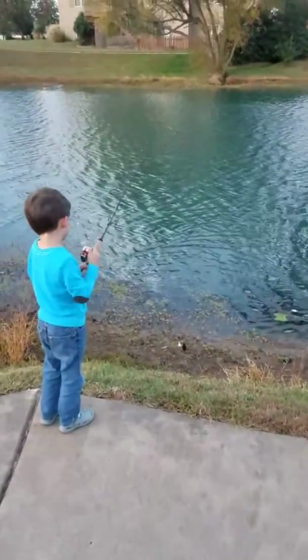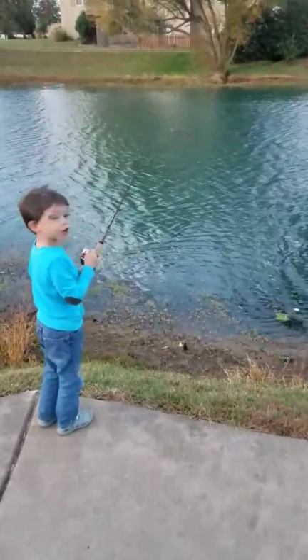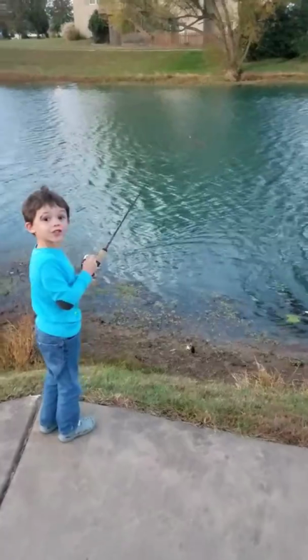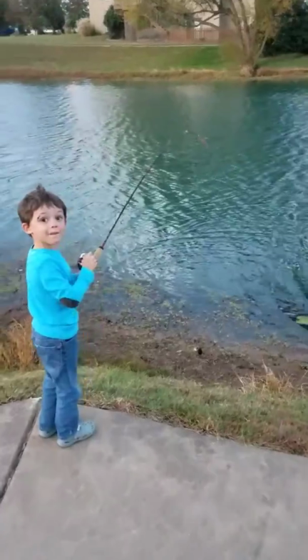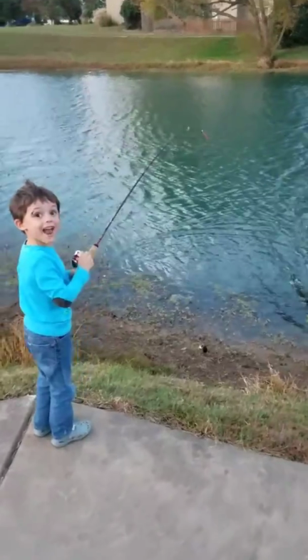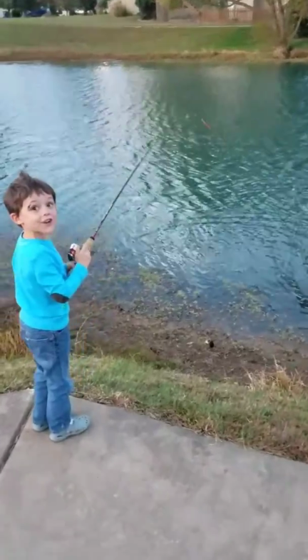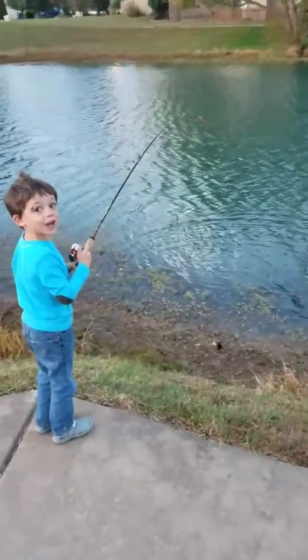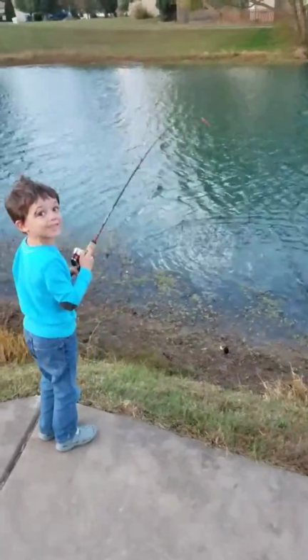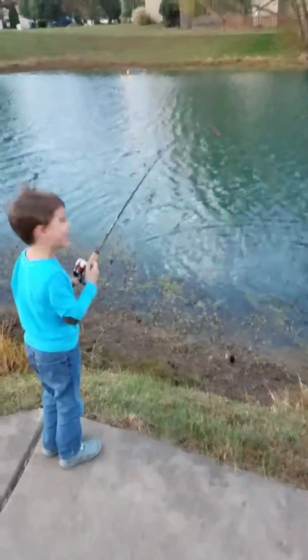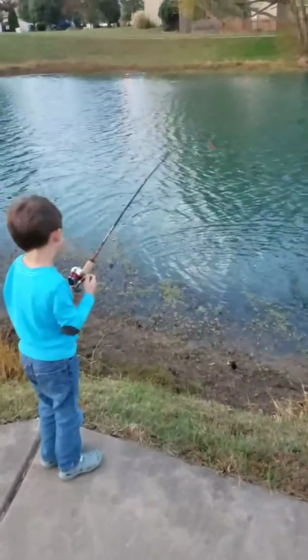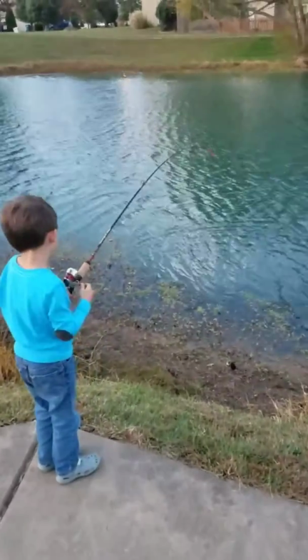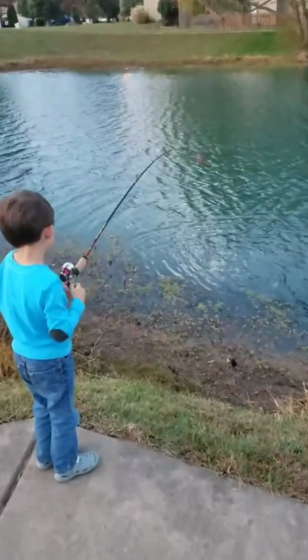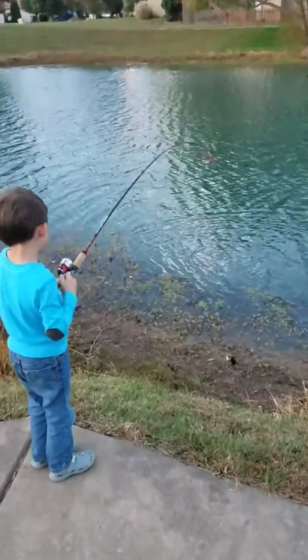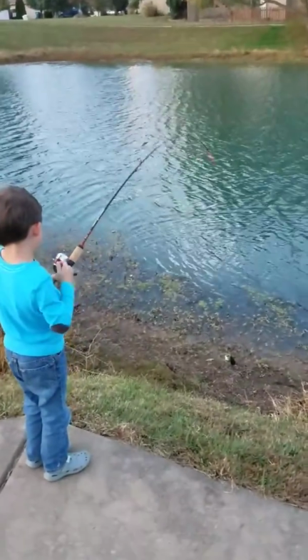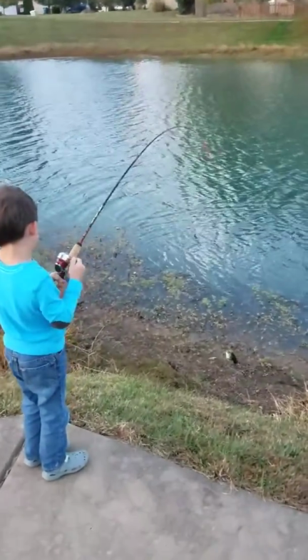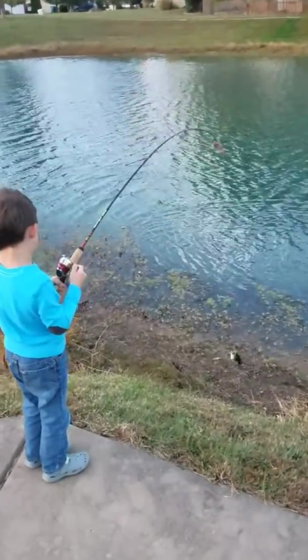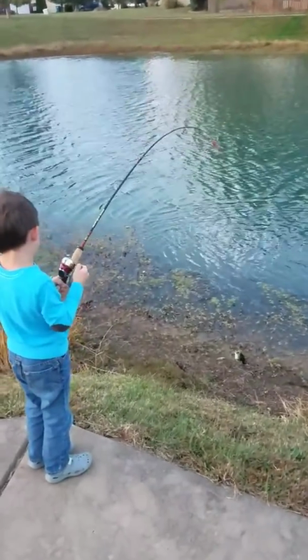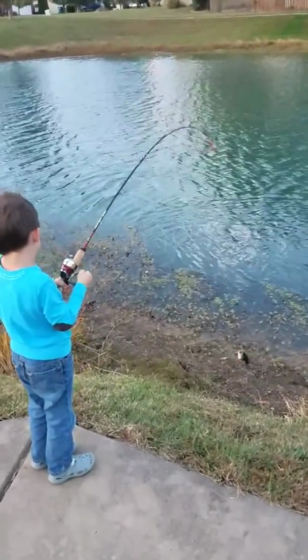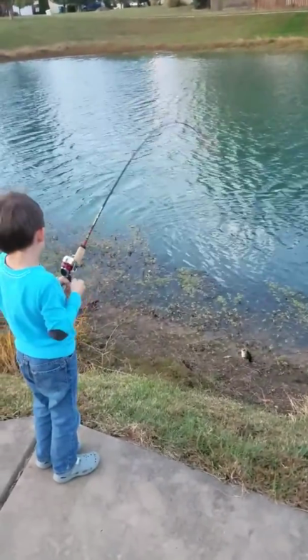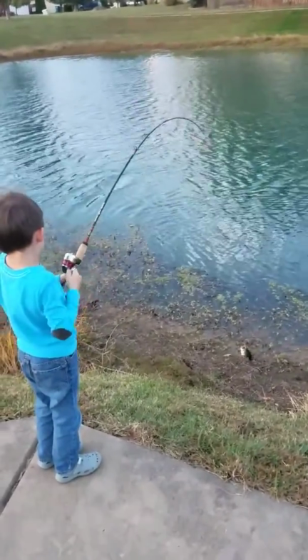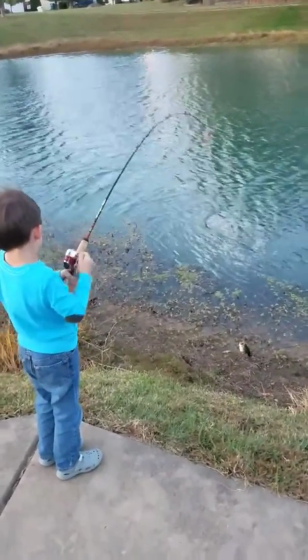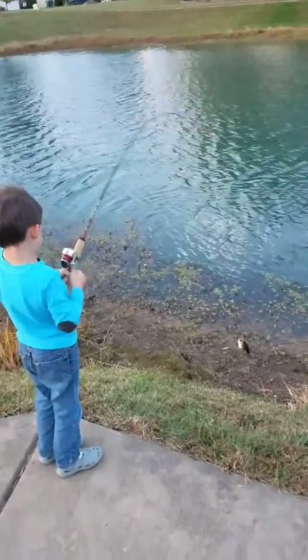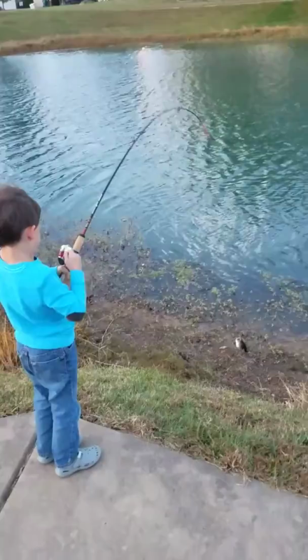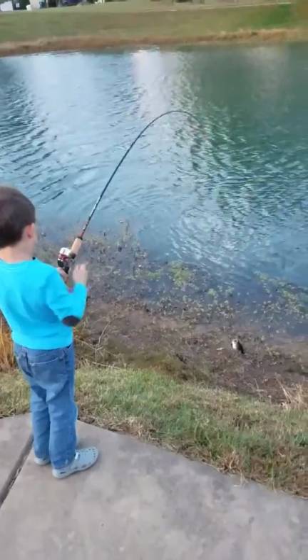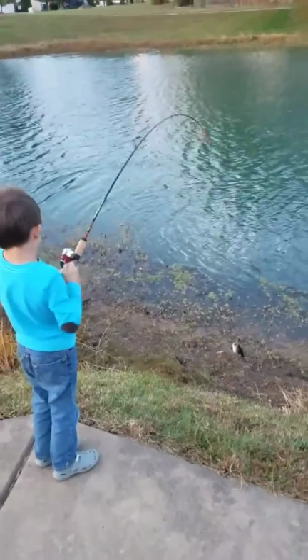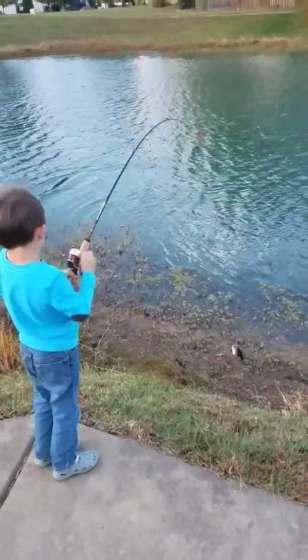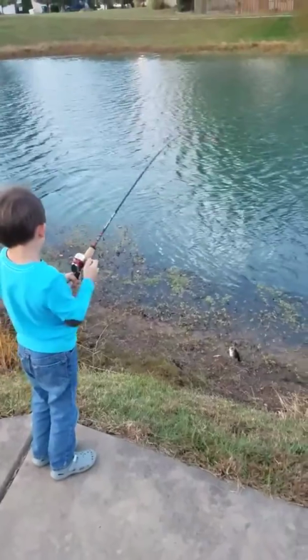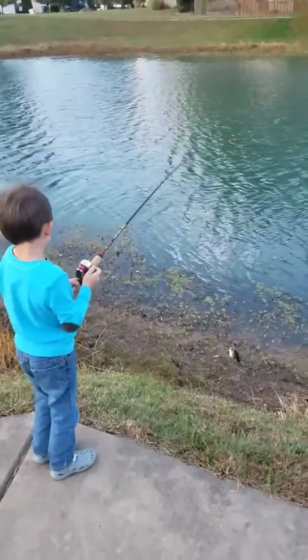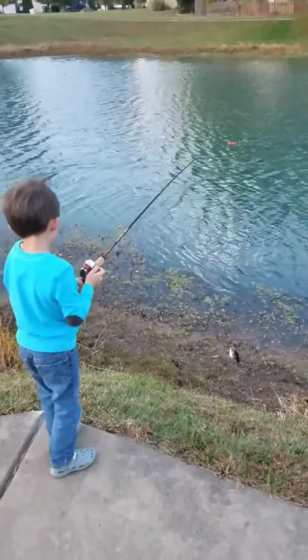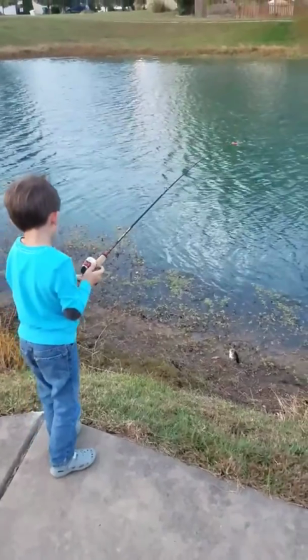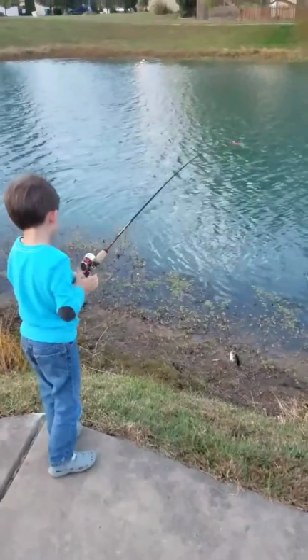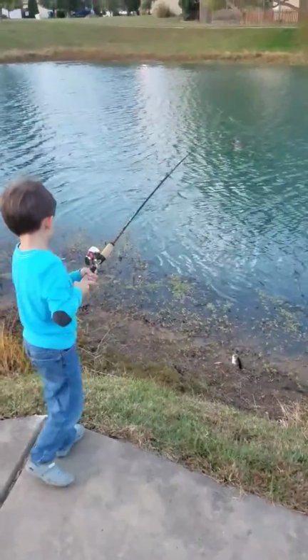The first time I ever caught a bass! Are you serious? Alright, get it up here! Okay, just walk backwards. Lift your pole up and walk back here.